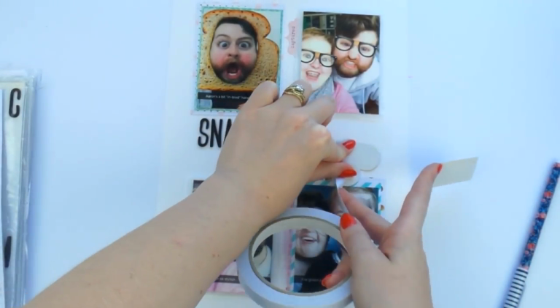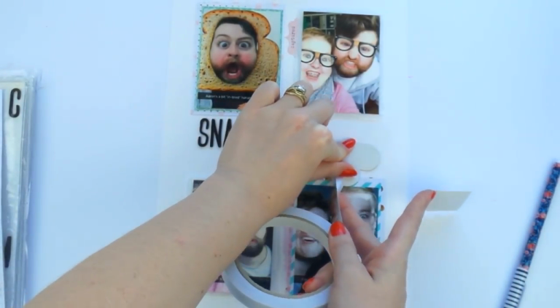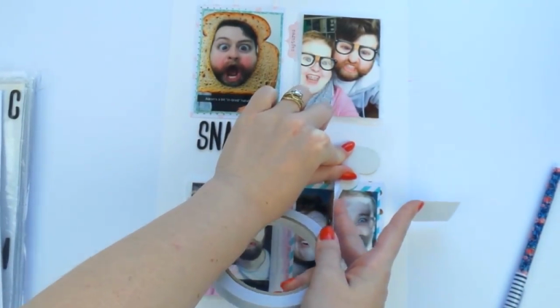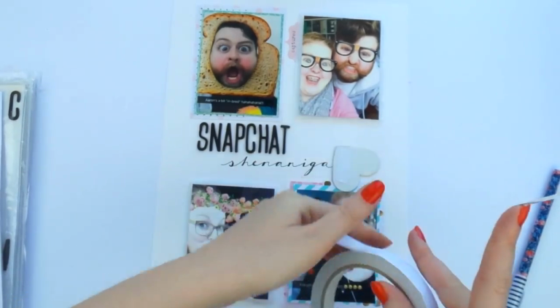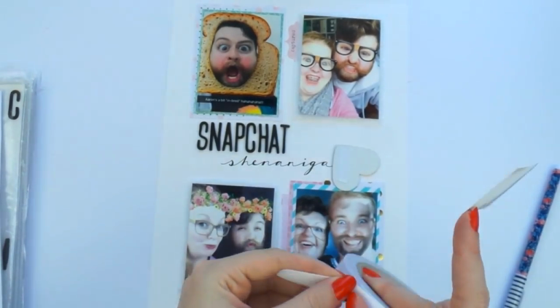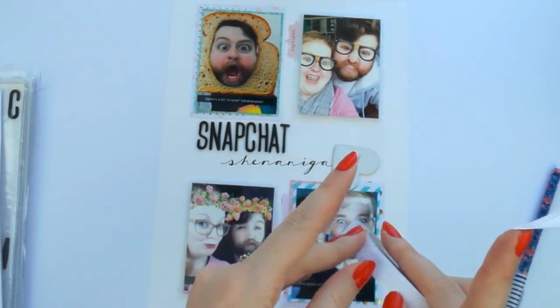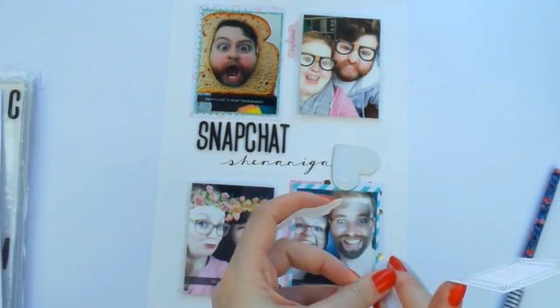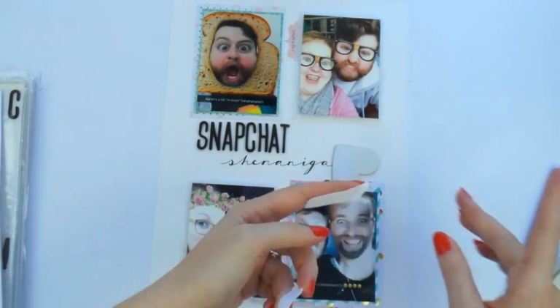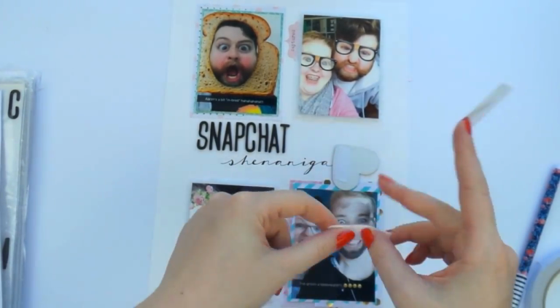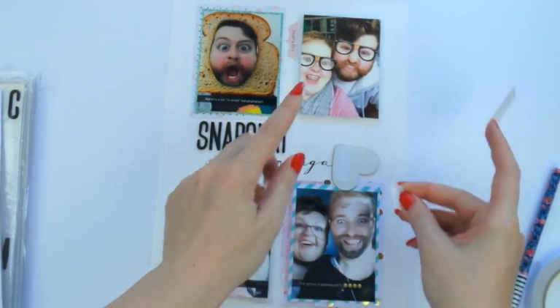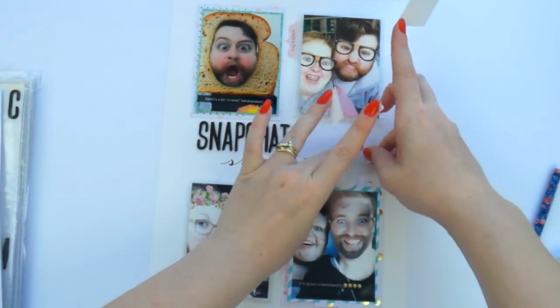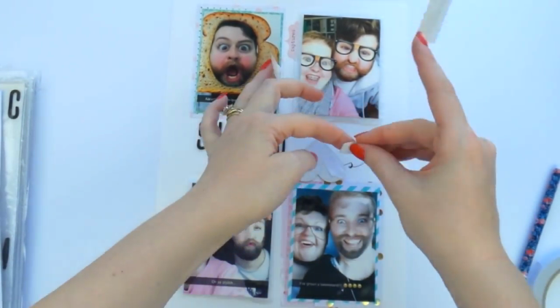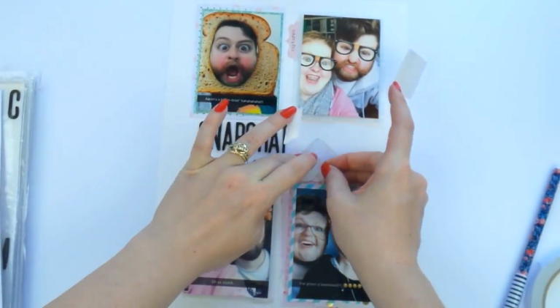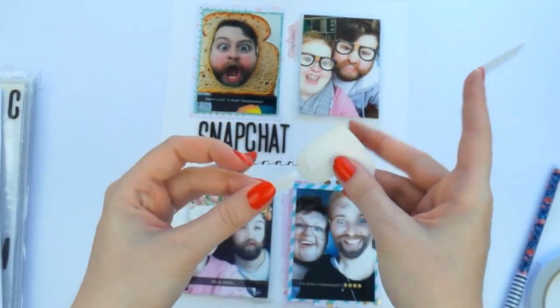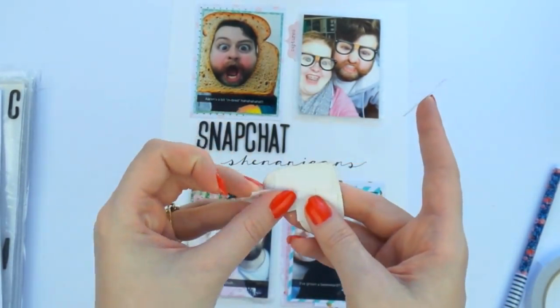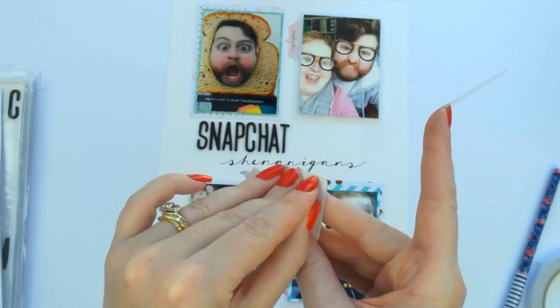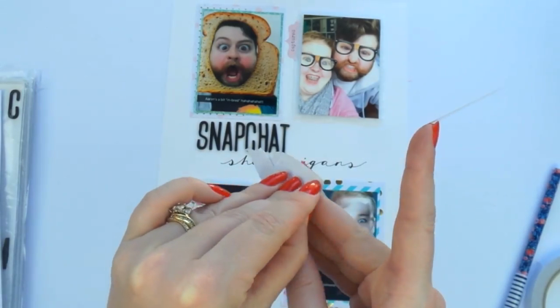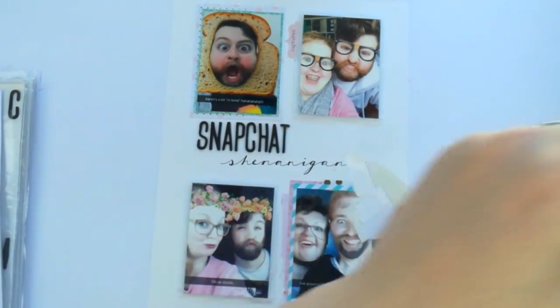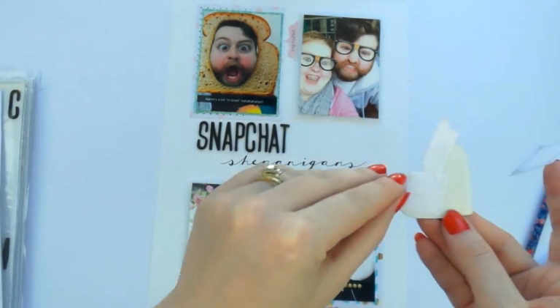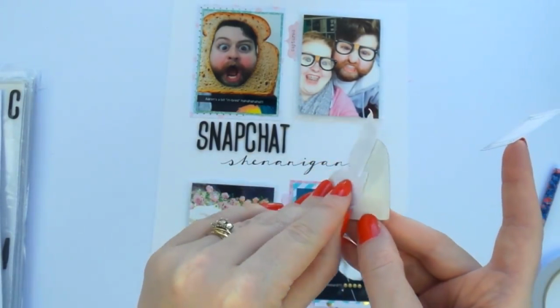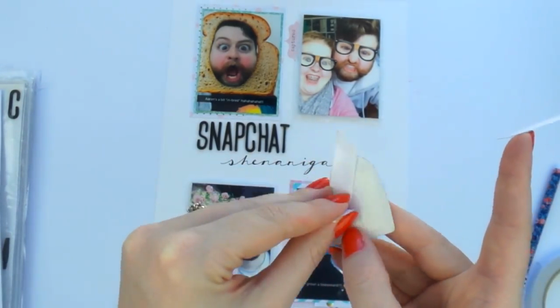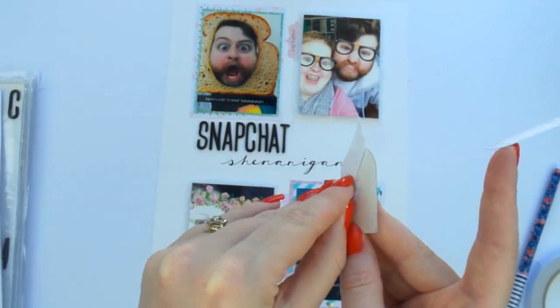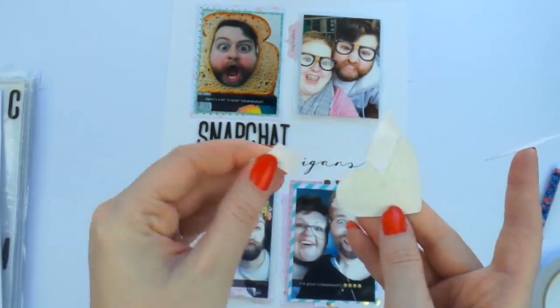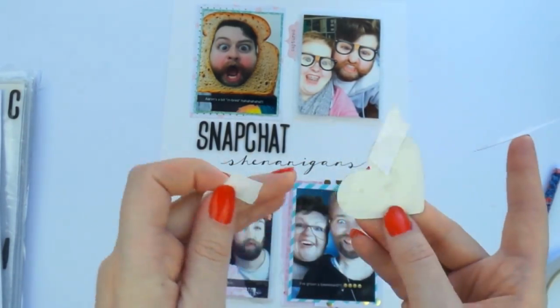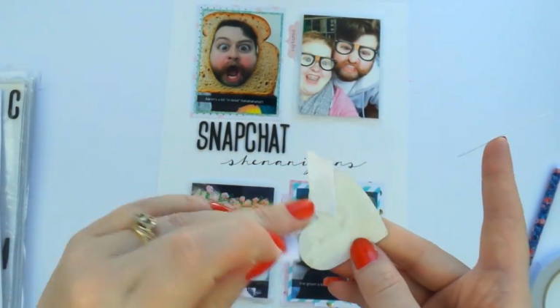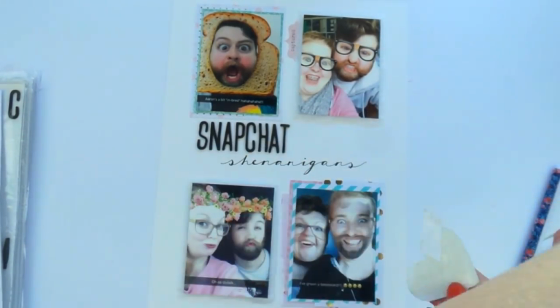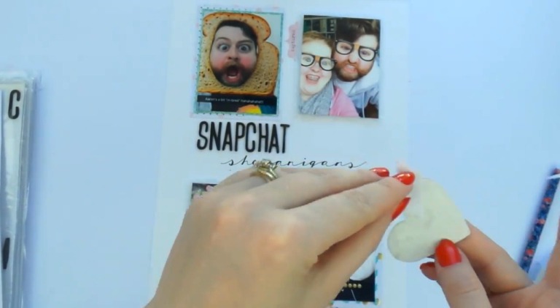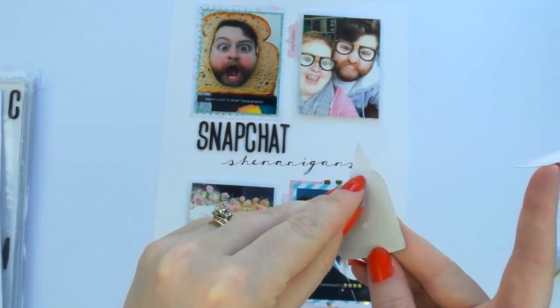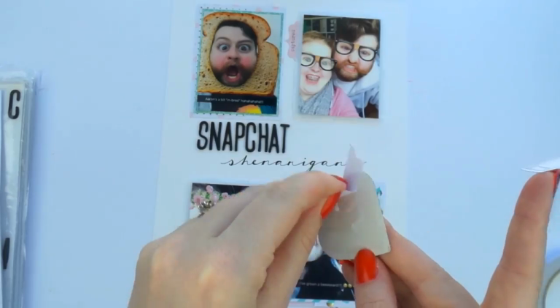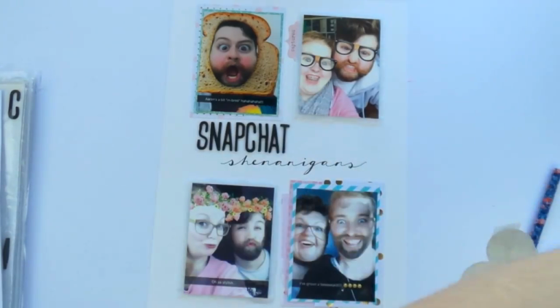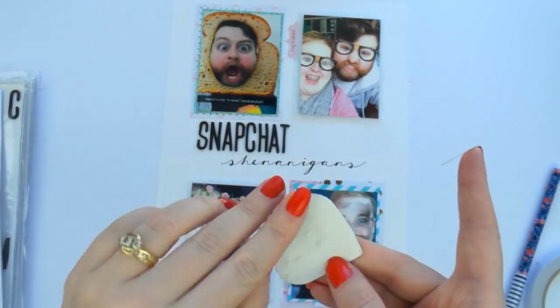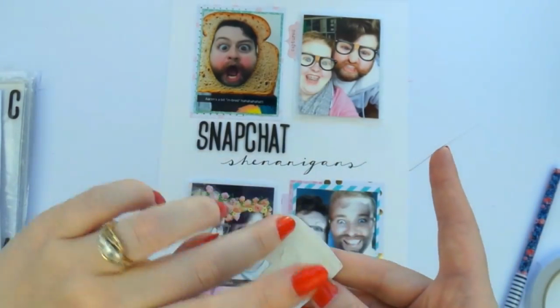I'm just adding a gold heart from my stash and some stickers from a Cocoa Vanilla sticker sheet that I recently got — stick, stick, stick, all the stickiness.